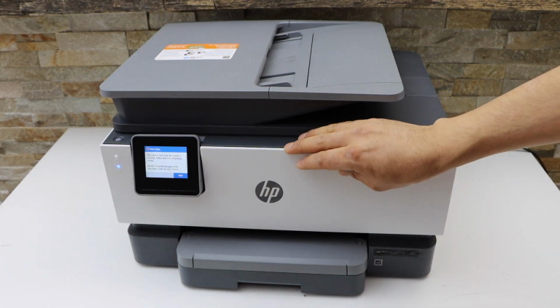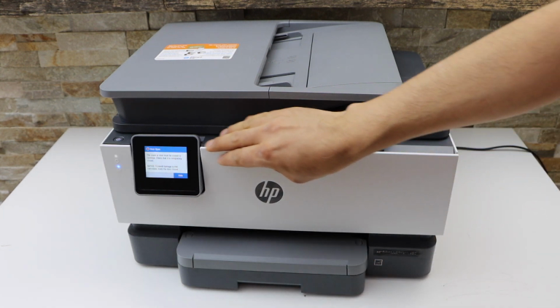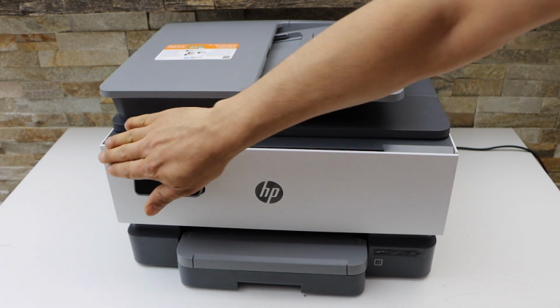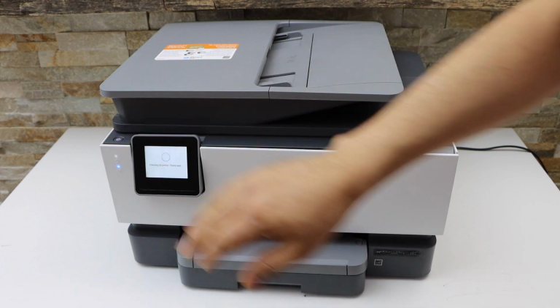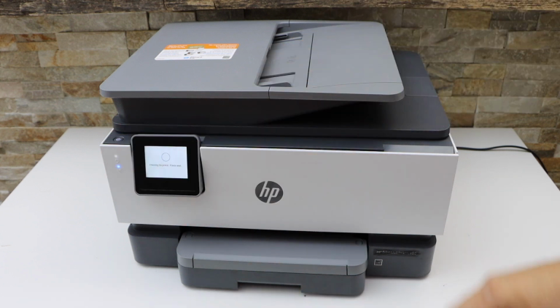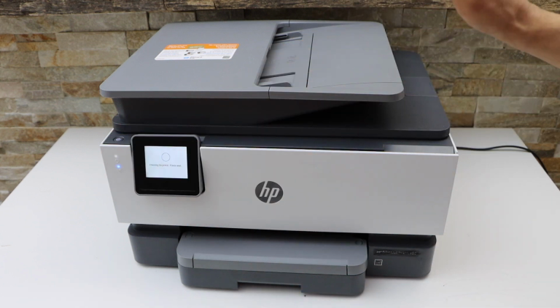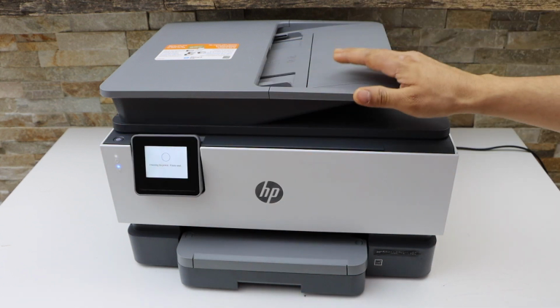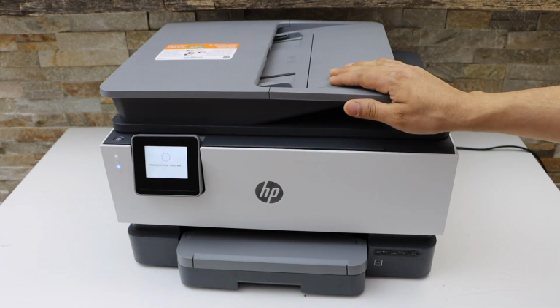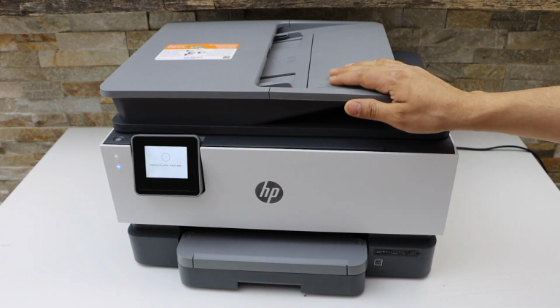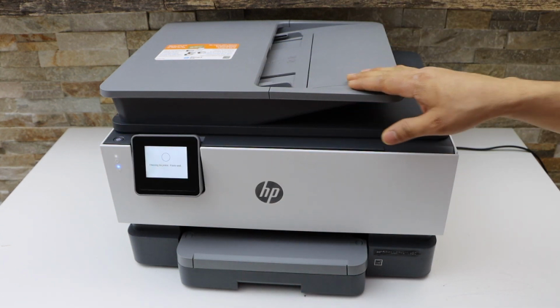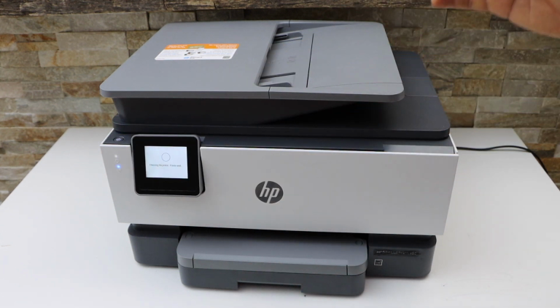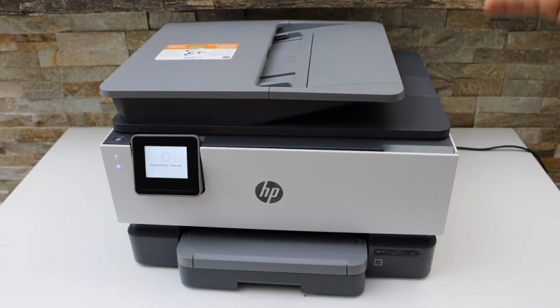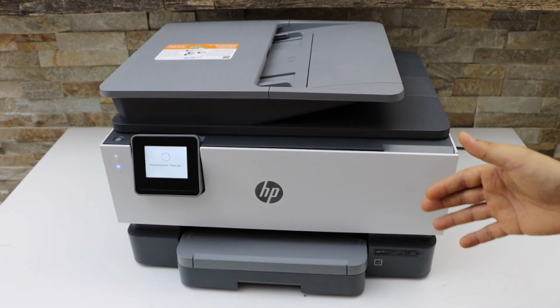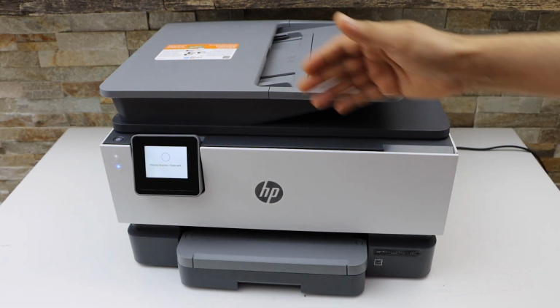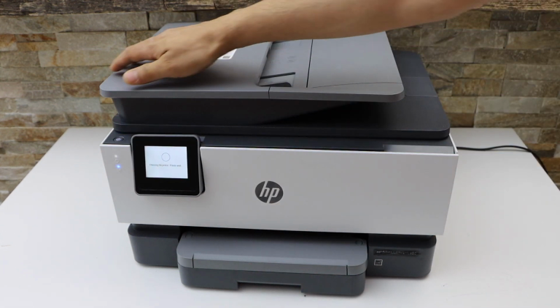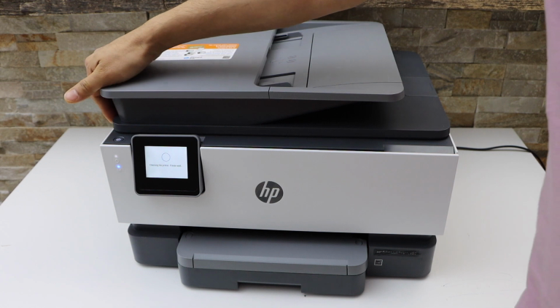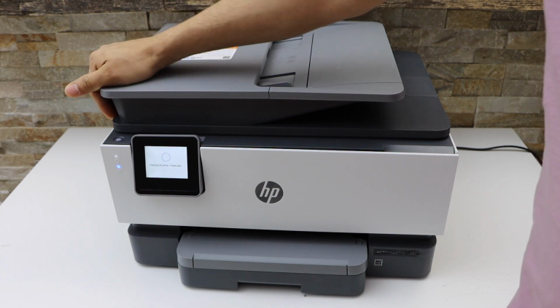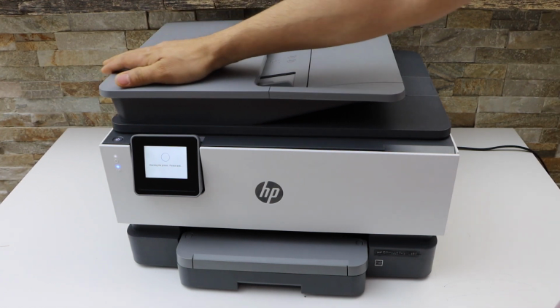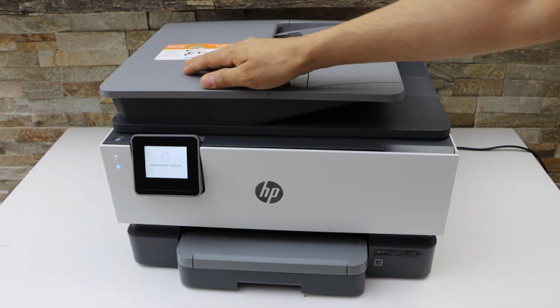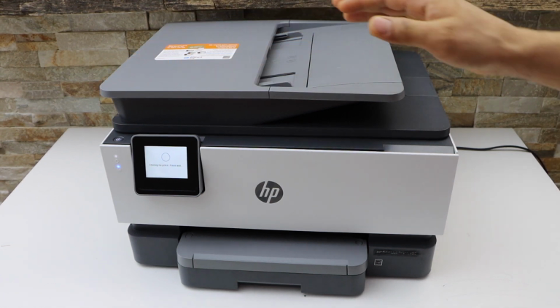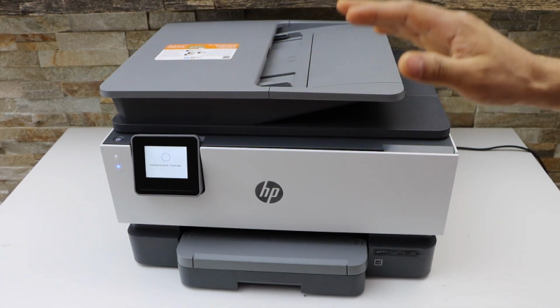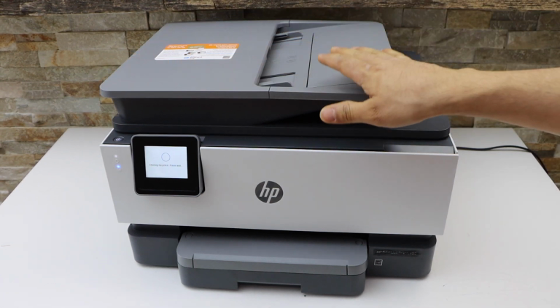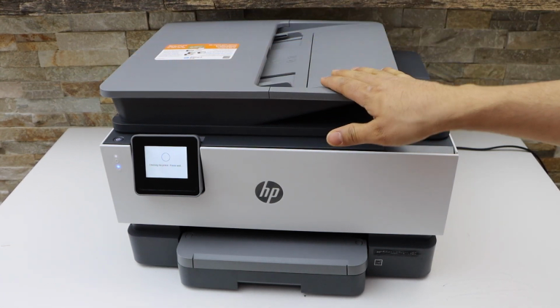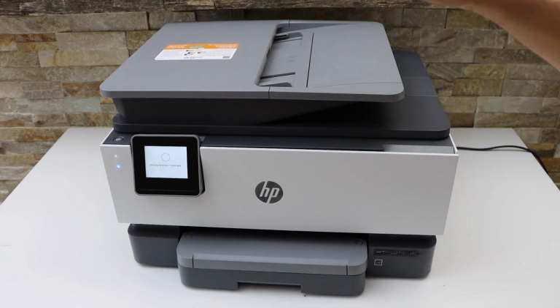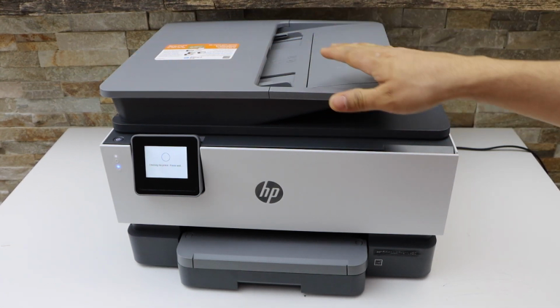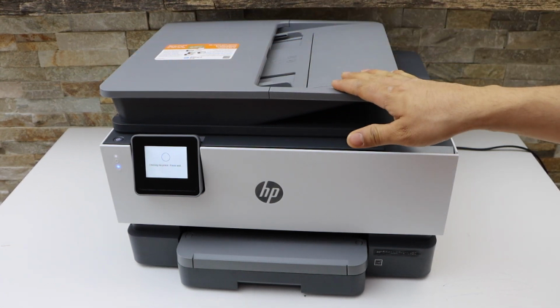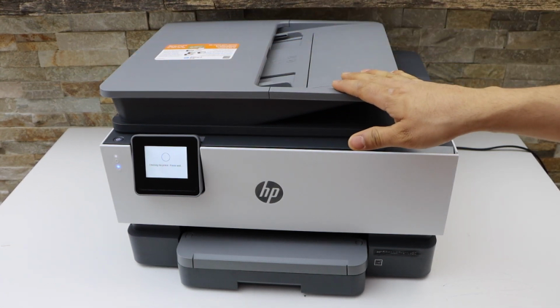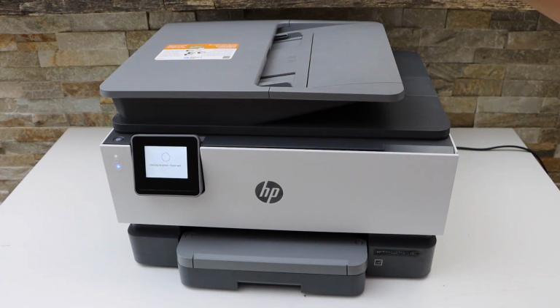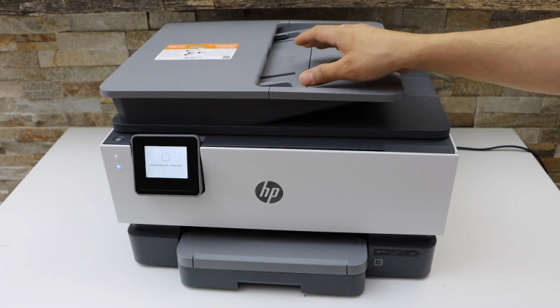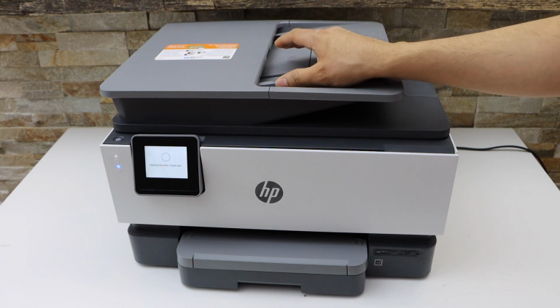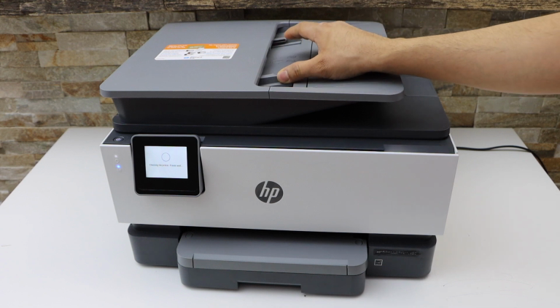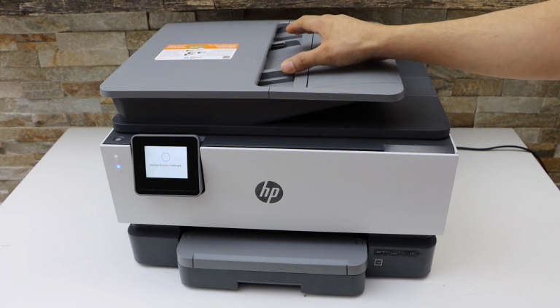There is also an option to use the USB port, which is on the side of the printer. You can scan anything or print anything using that.